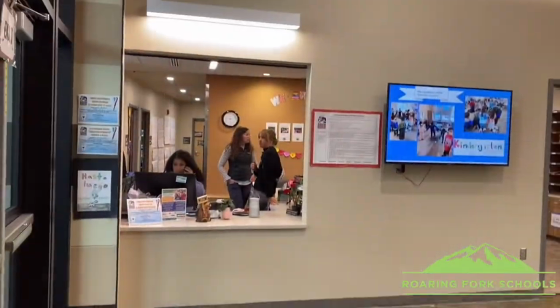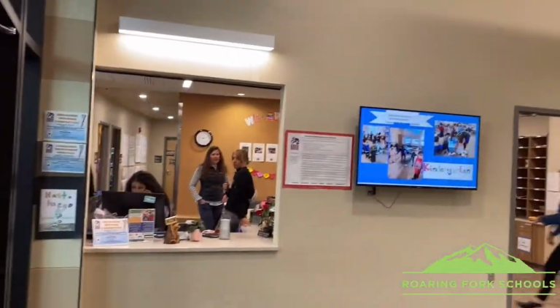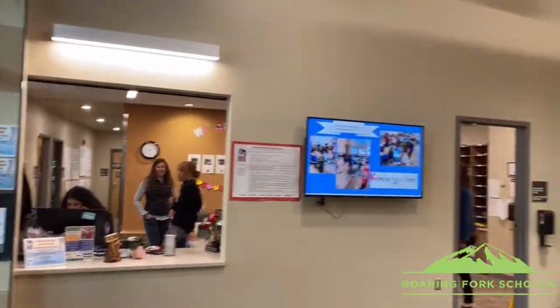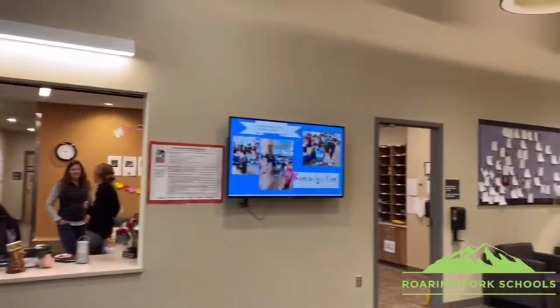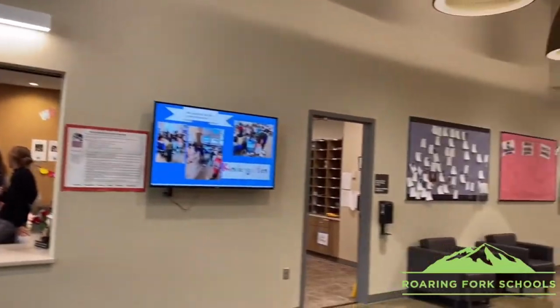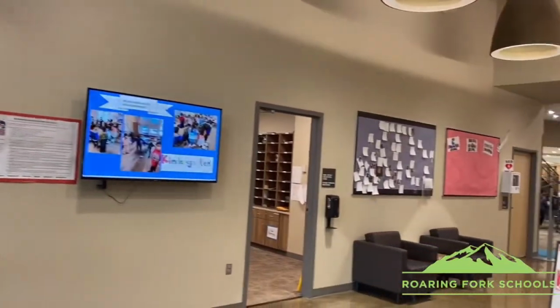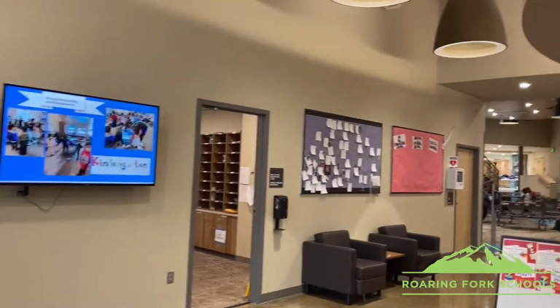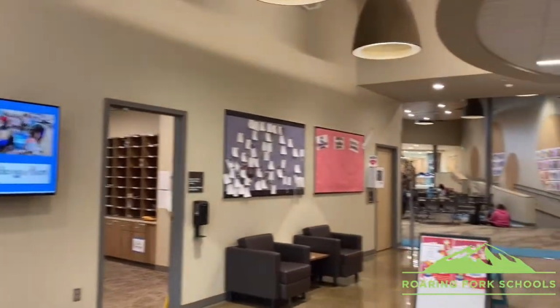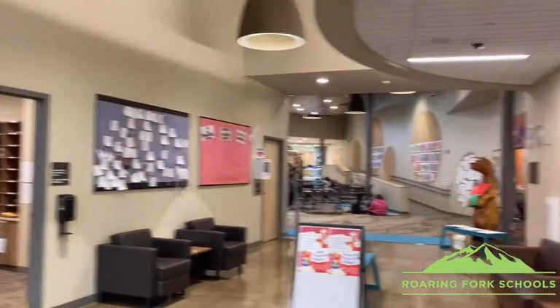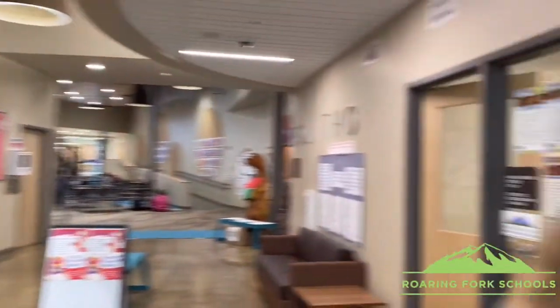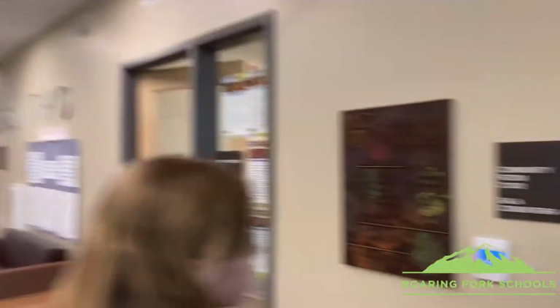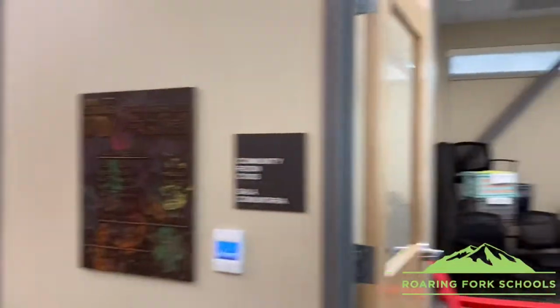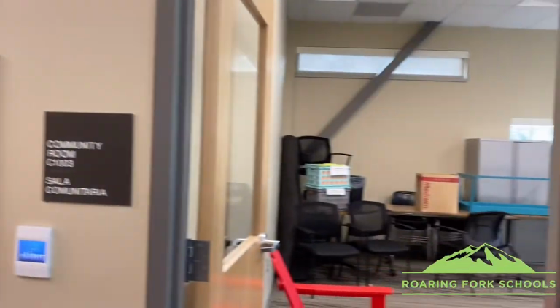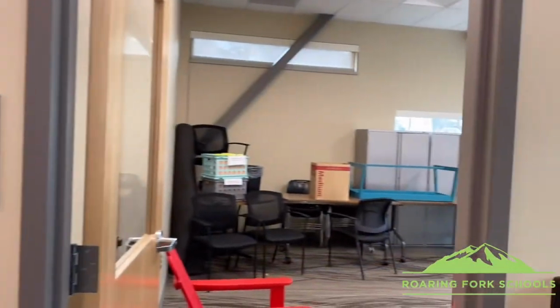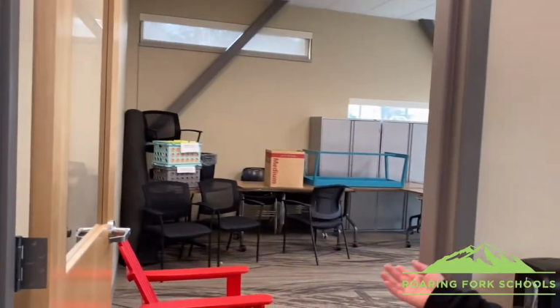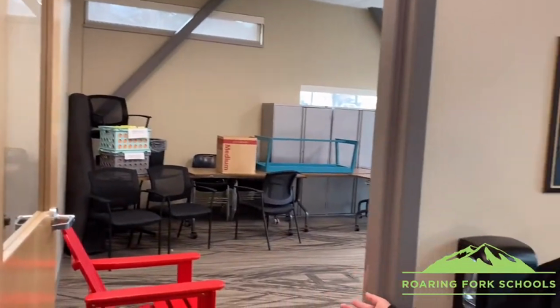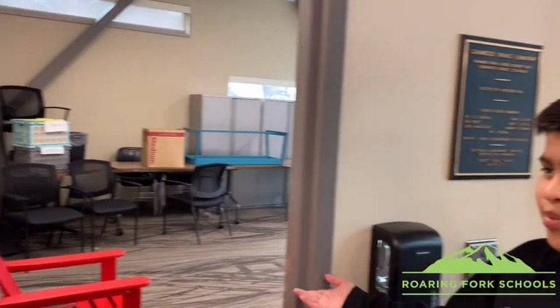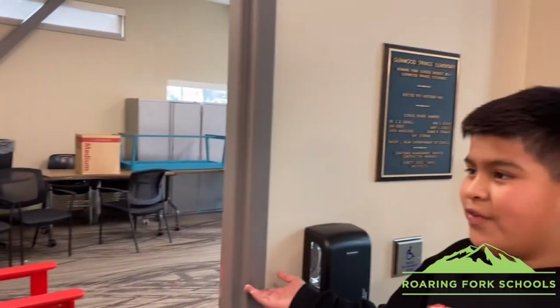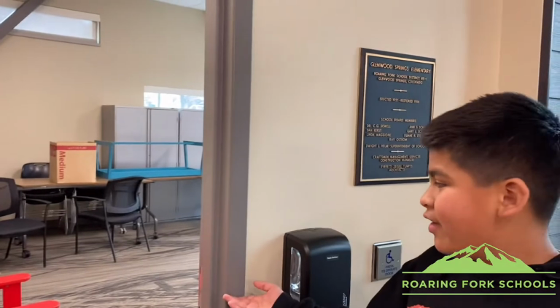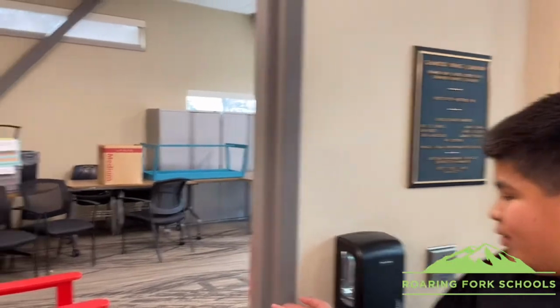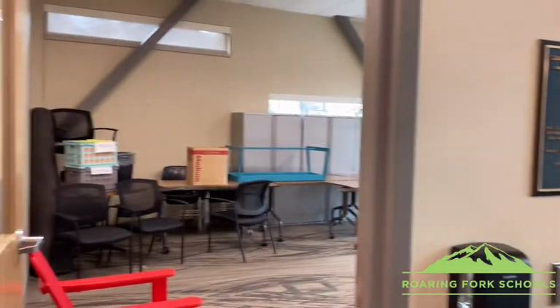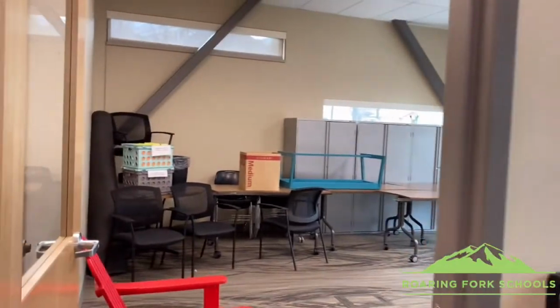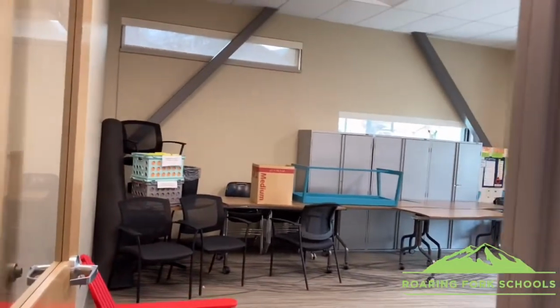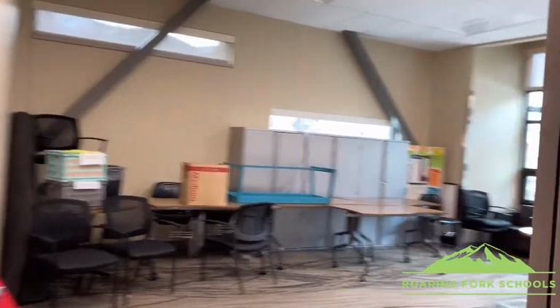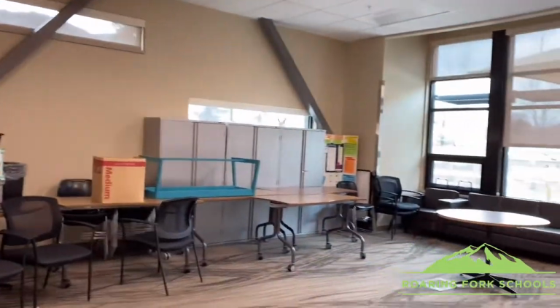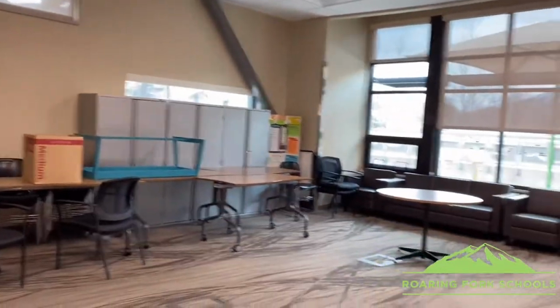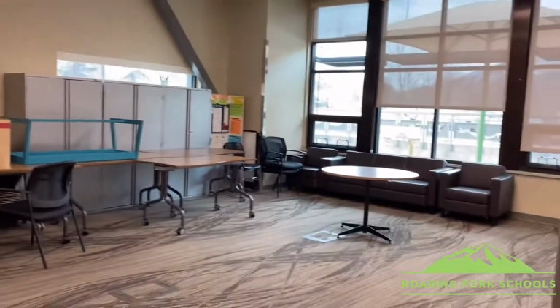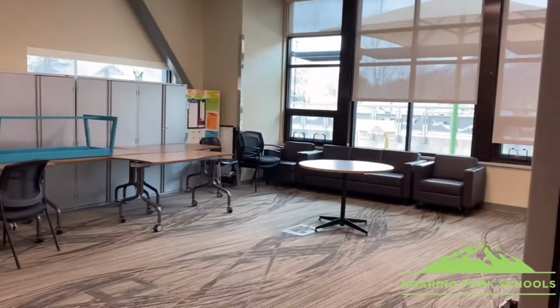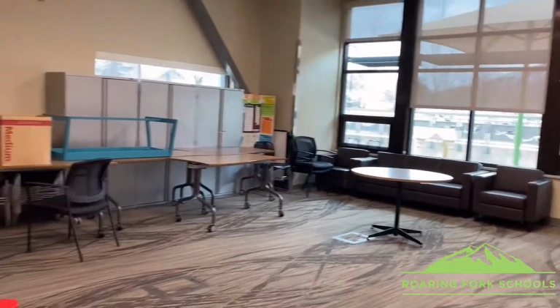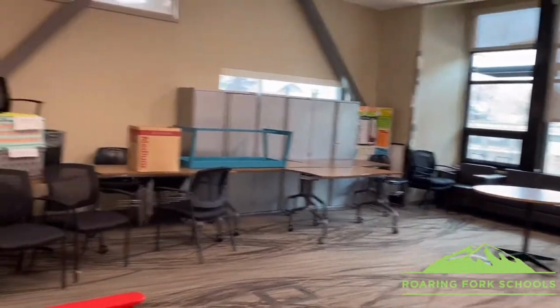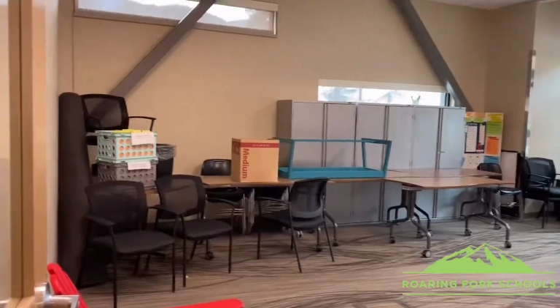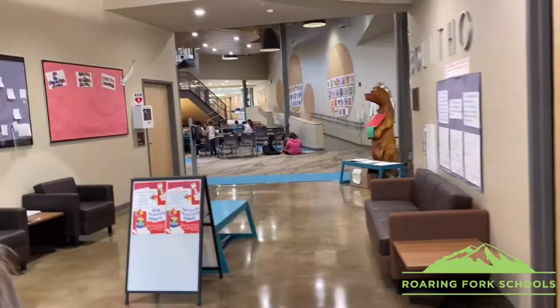This is the entrance of the school. When we do a book fair, we set it up here where we also have meetings.